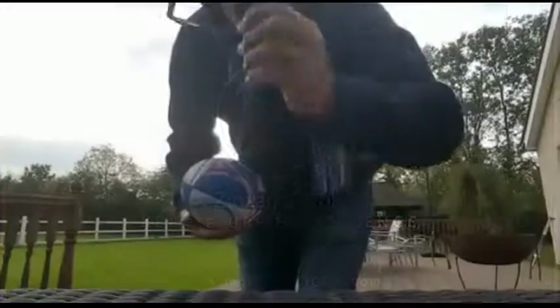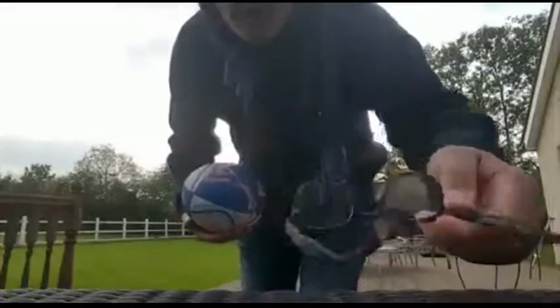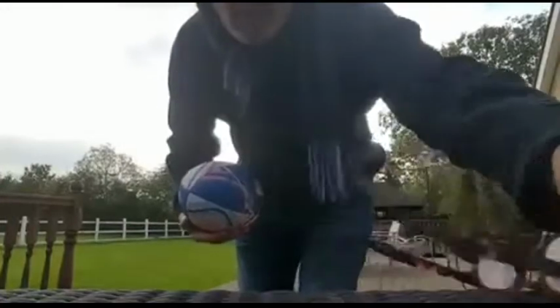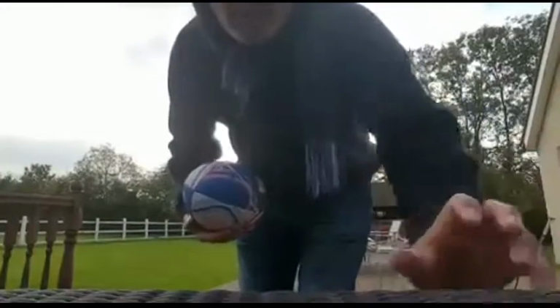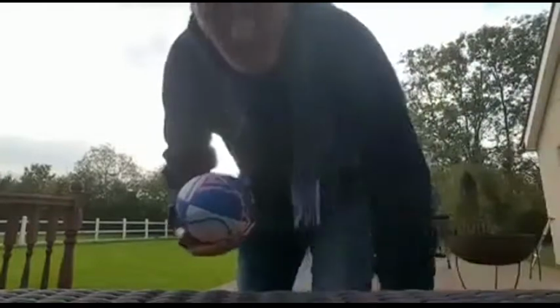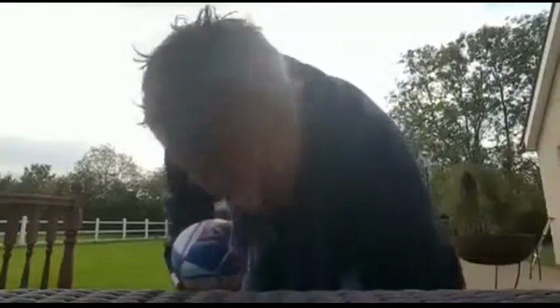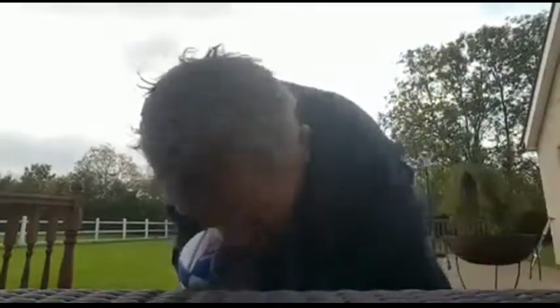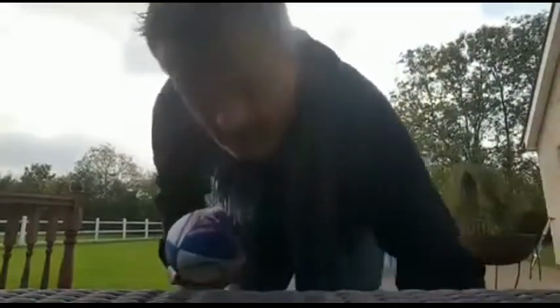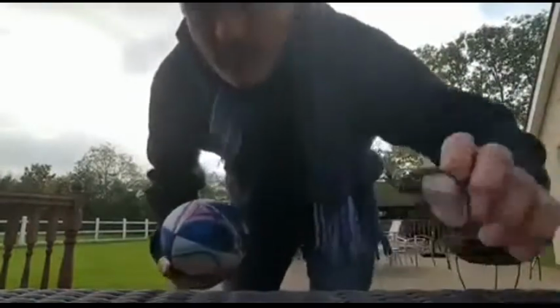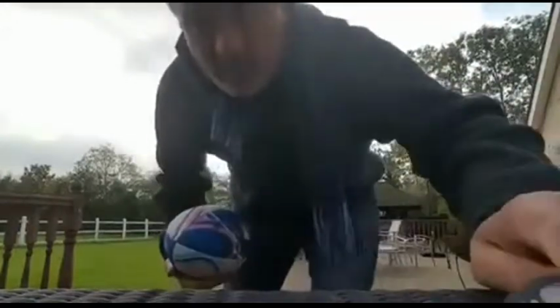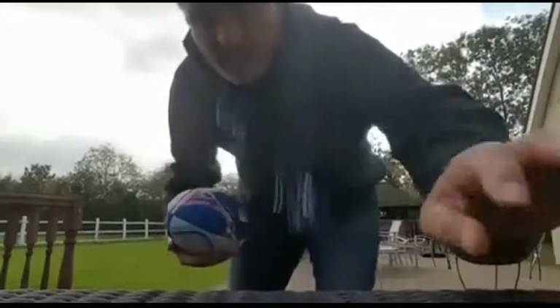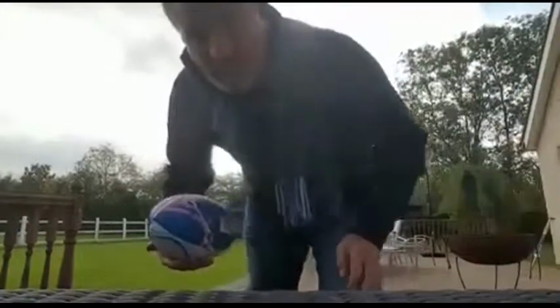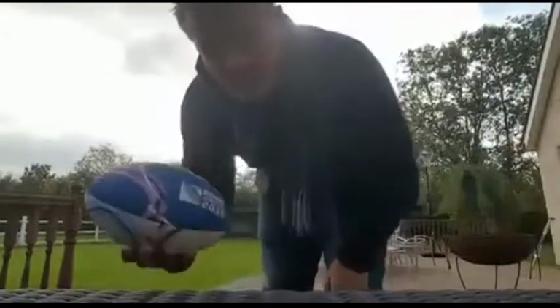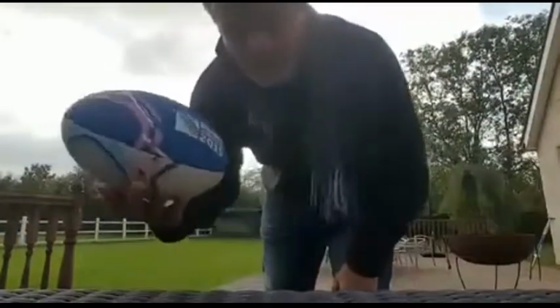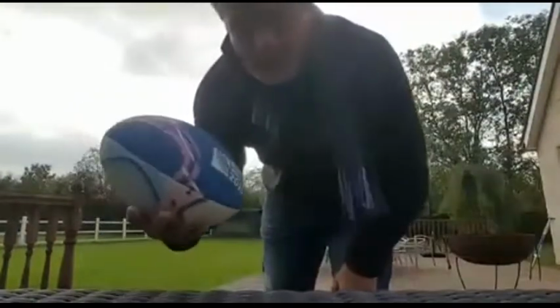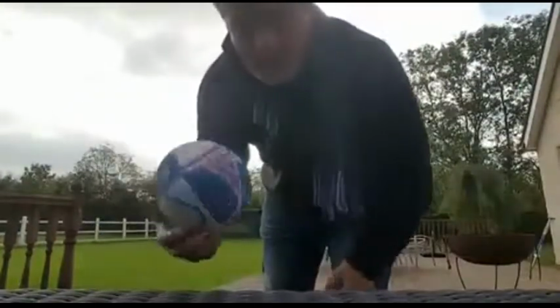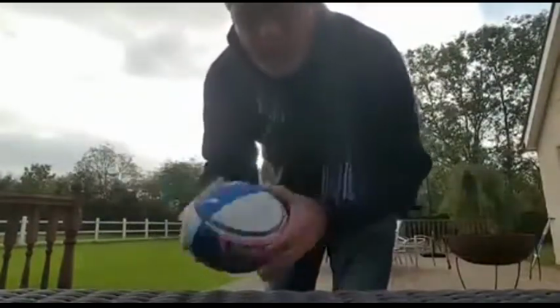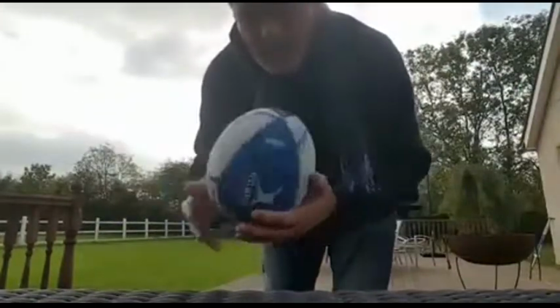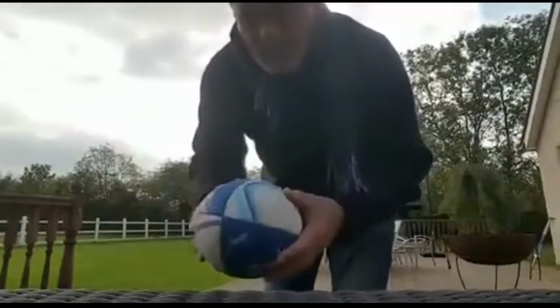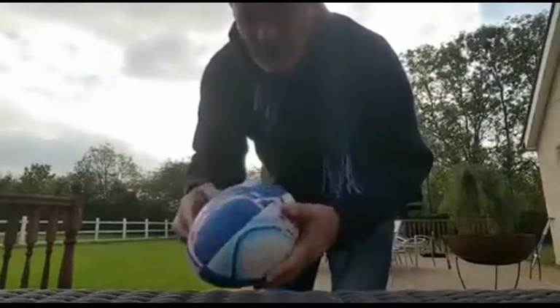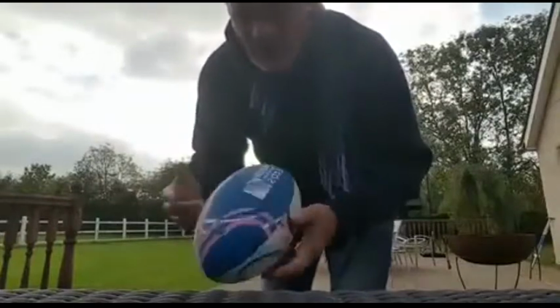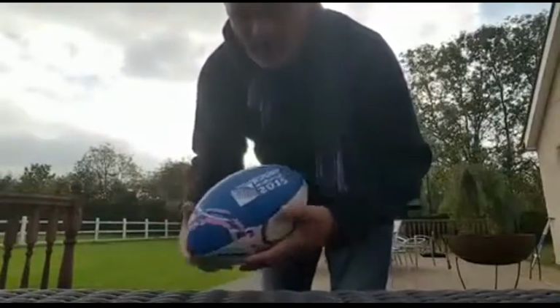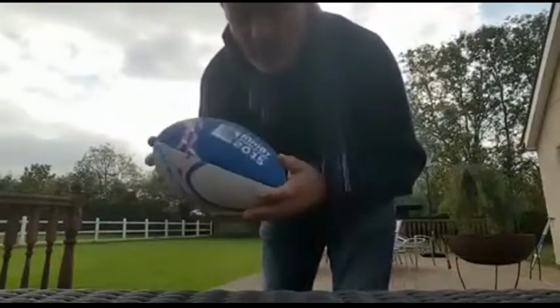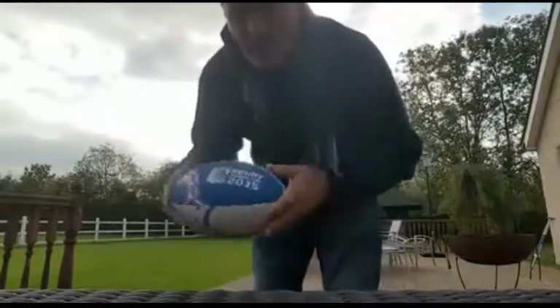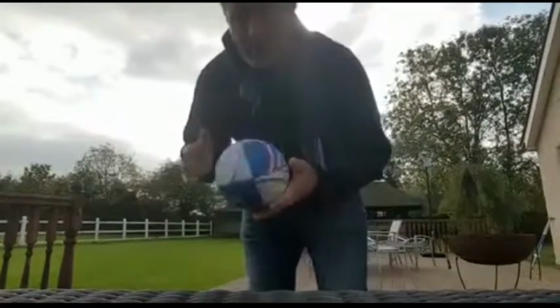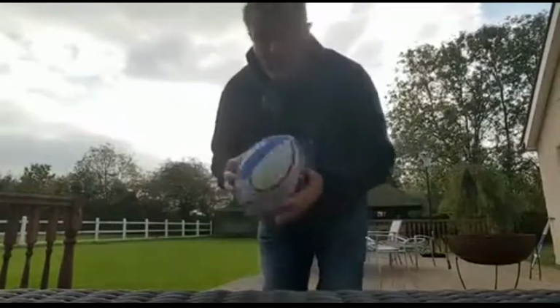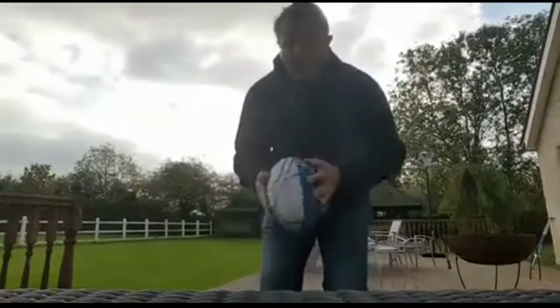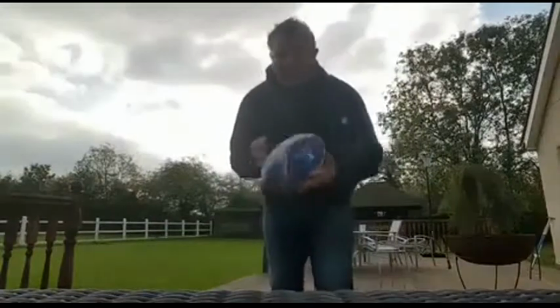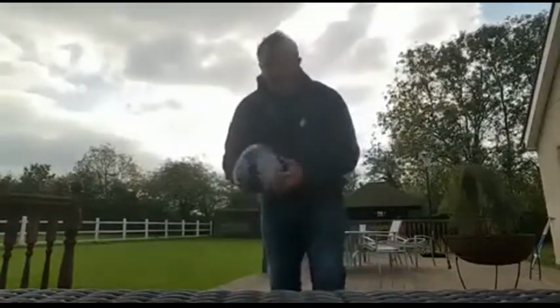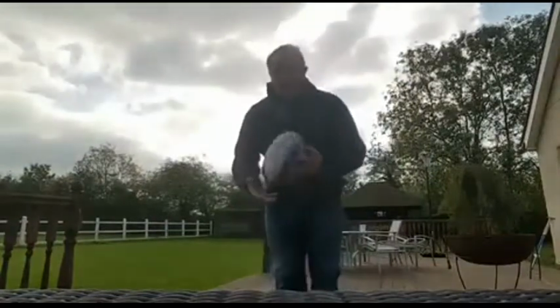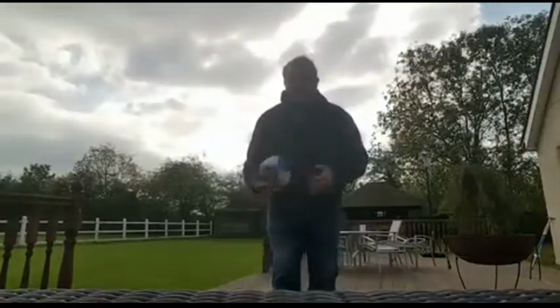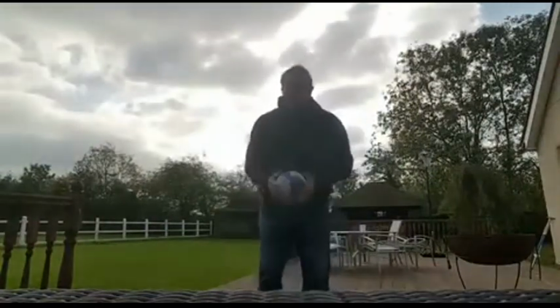Right, this is Xinjiang here. We're going to do this little bit of a keepy-uppy competition here, so I've got a Rugby World Cup rugby ball, so let's see how we go on it.